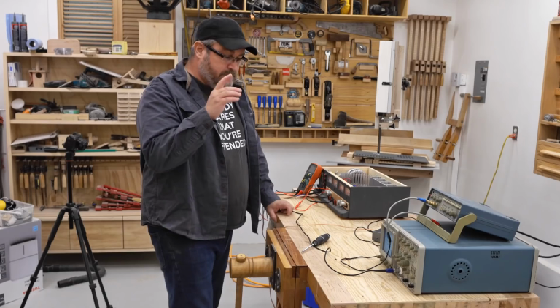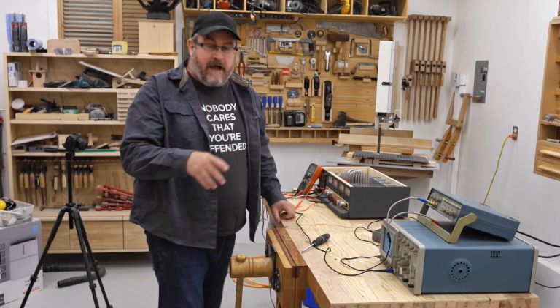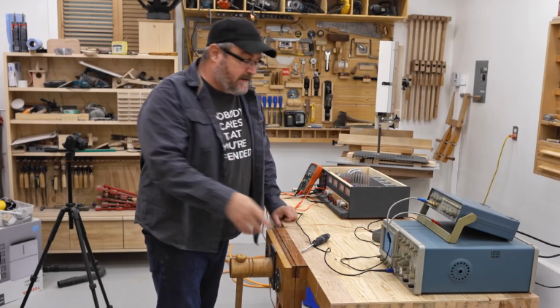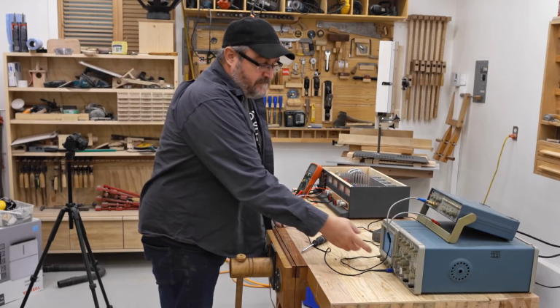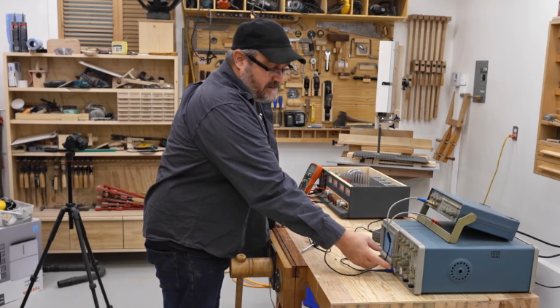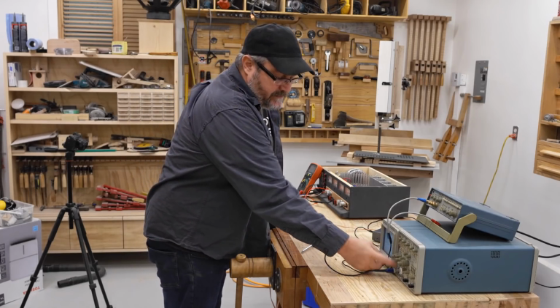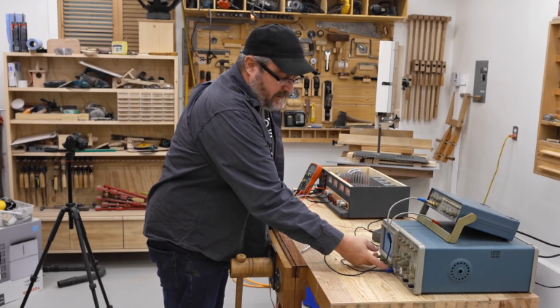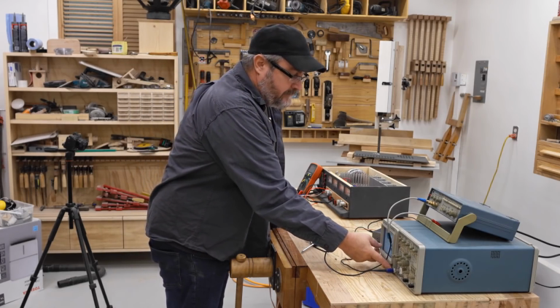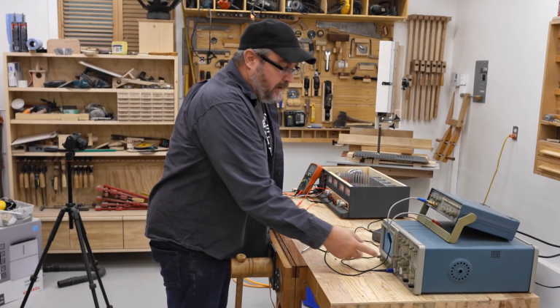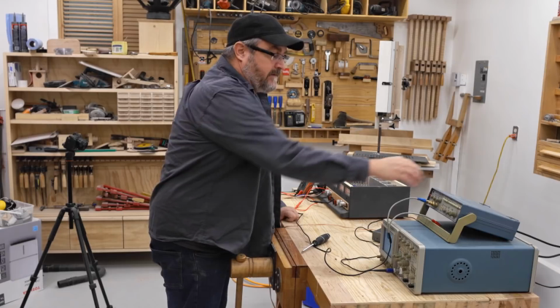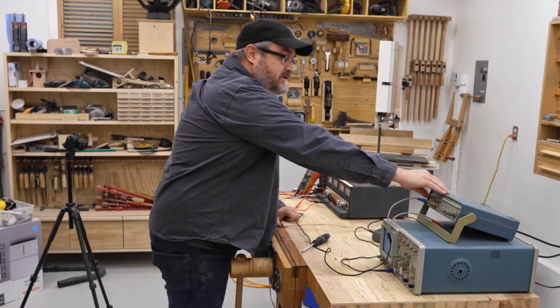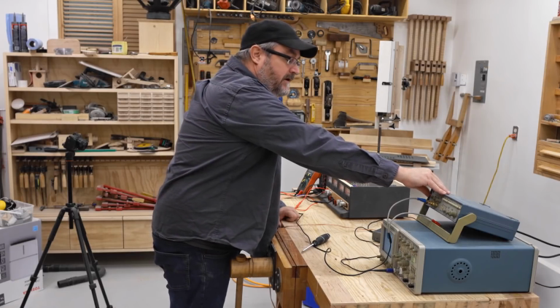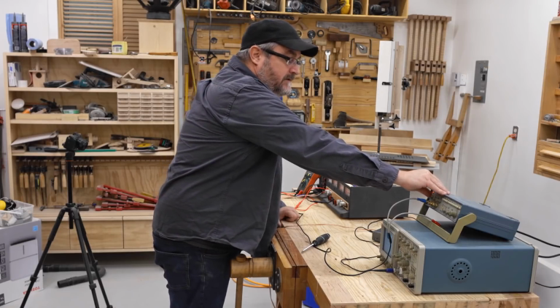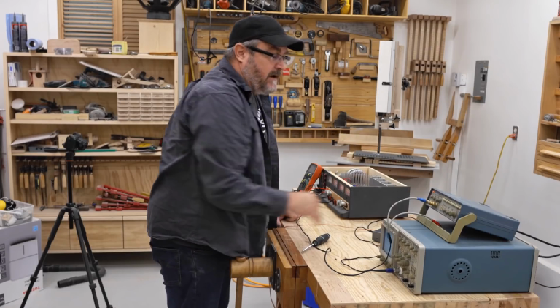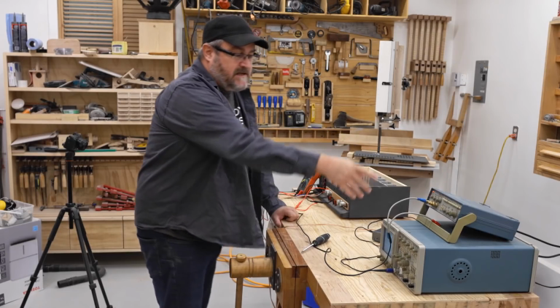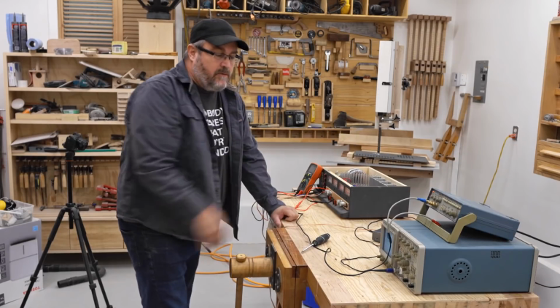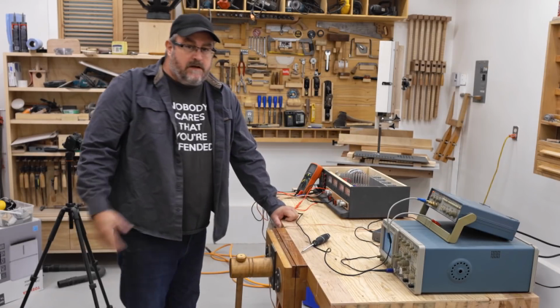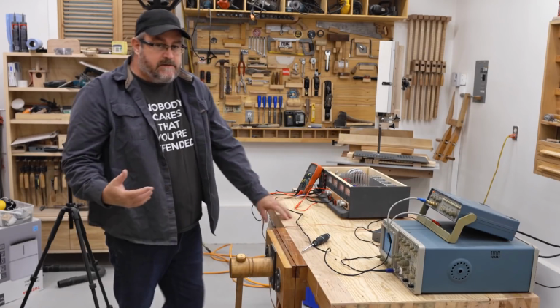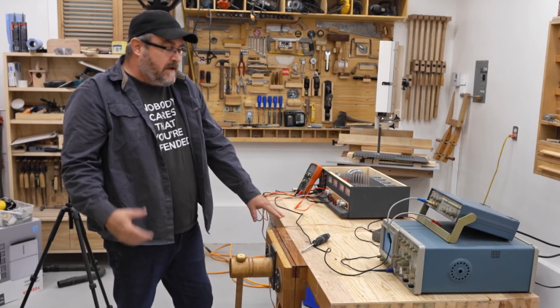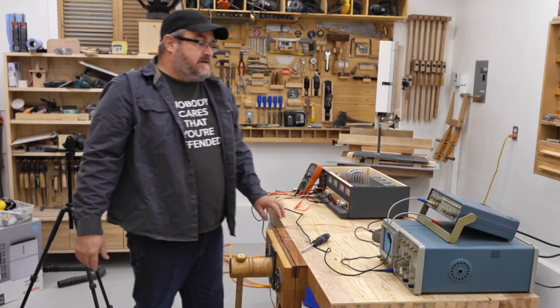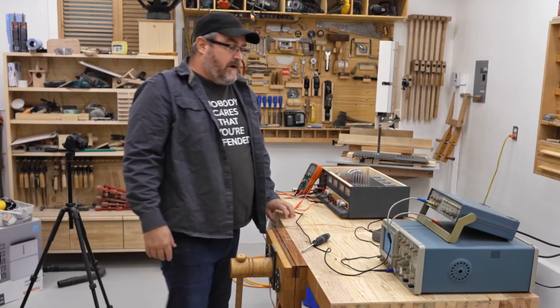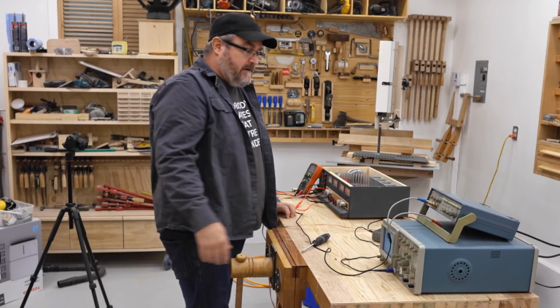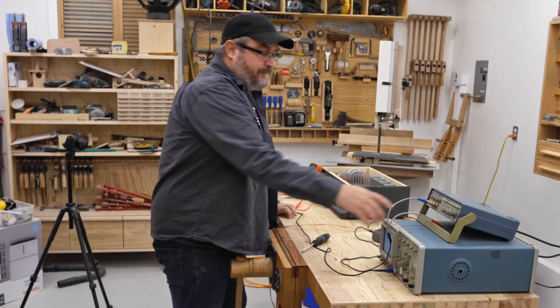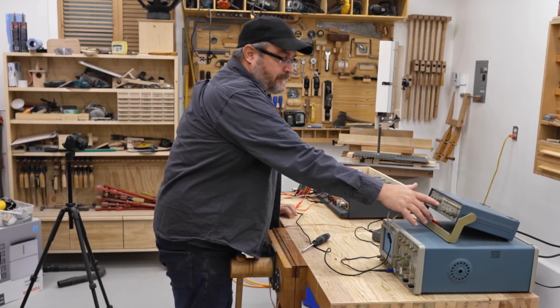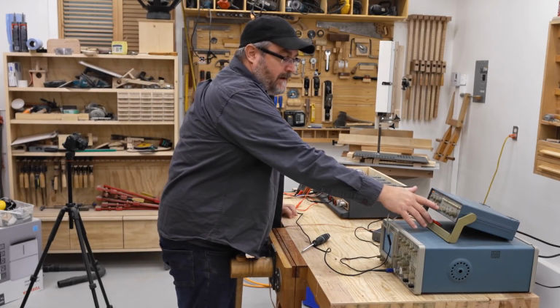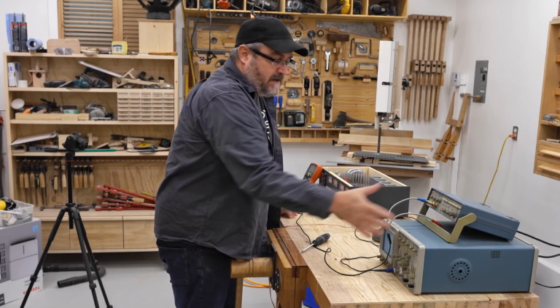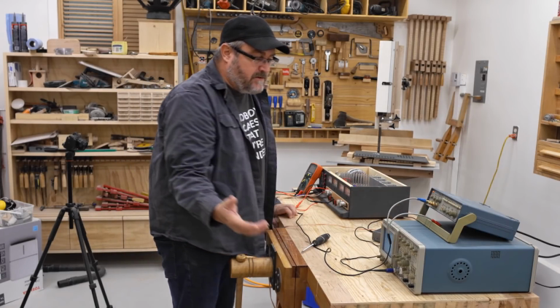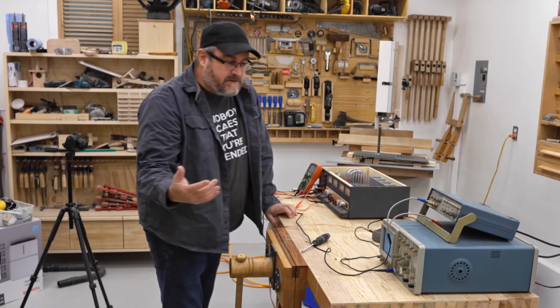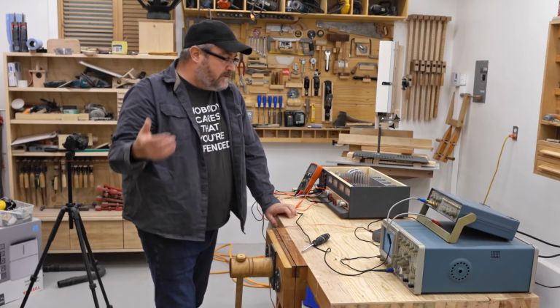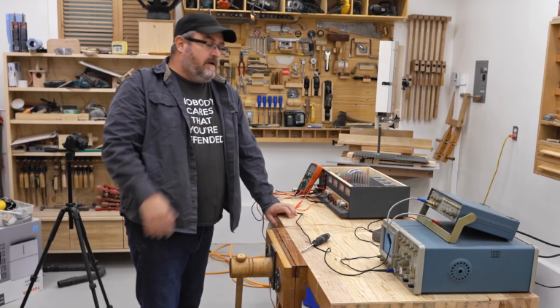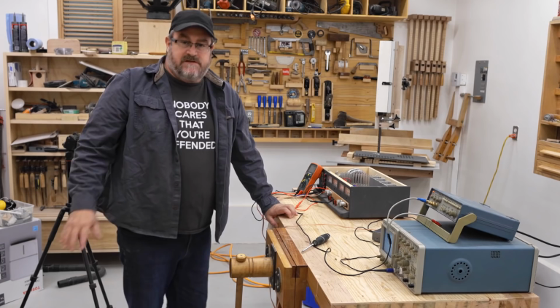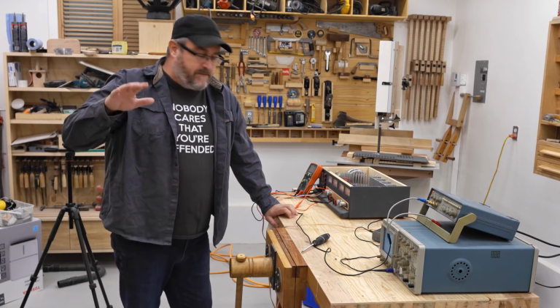What do I got? I've got the oscilloscope — I'm gonna turn that on. I've got the function generator — I'm gonna turn that on. That's set to a 1 kilohertz sine wave and it's 0 to 2 volts peak-to-peak.